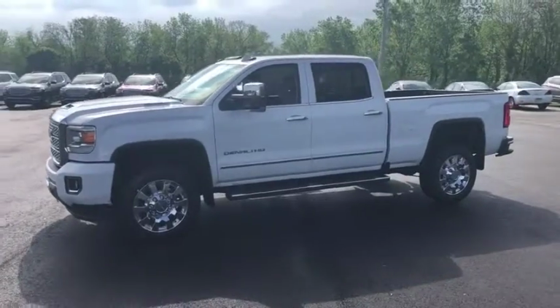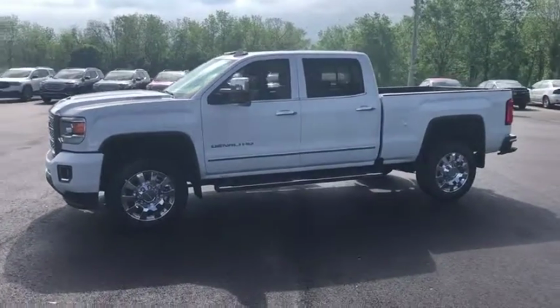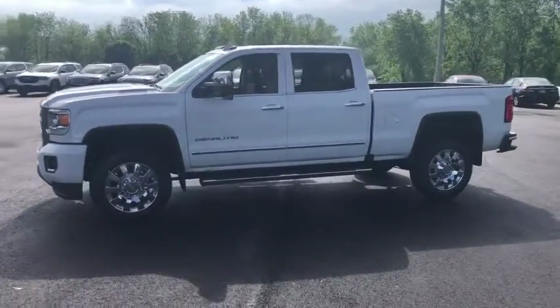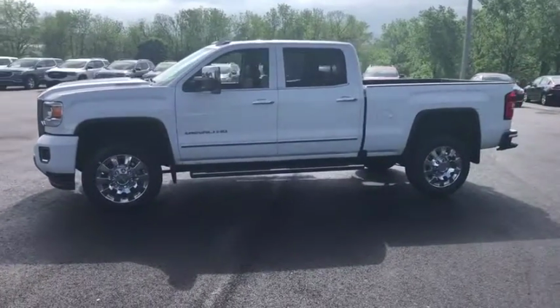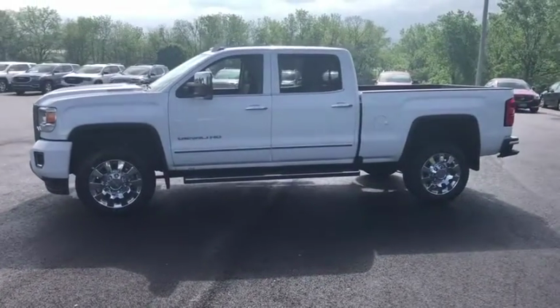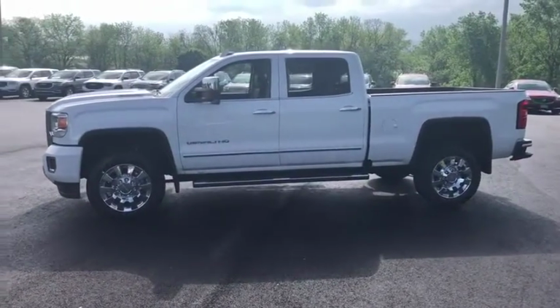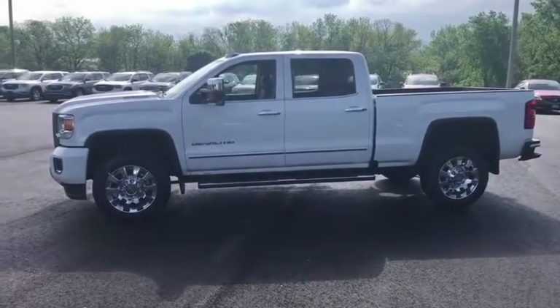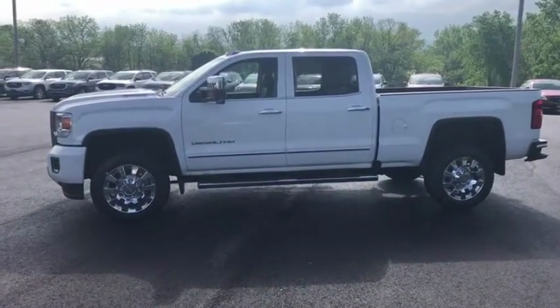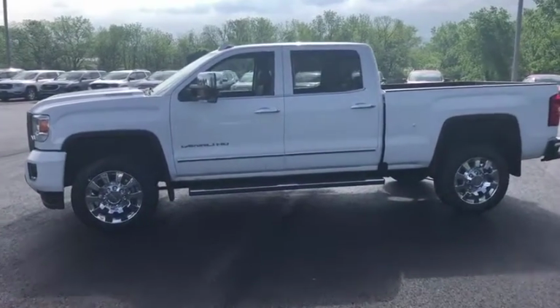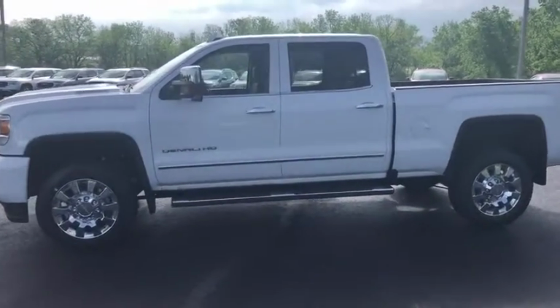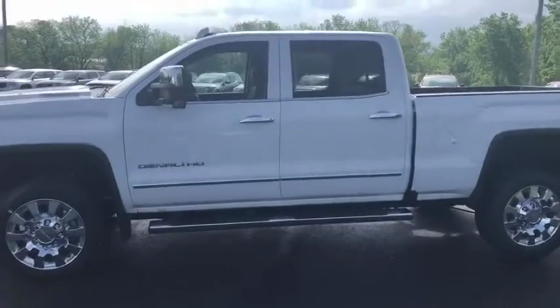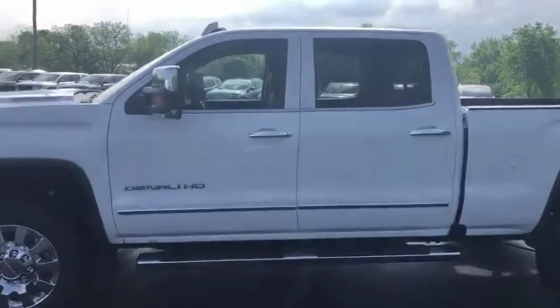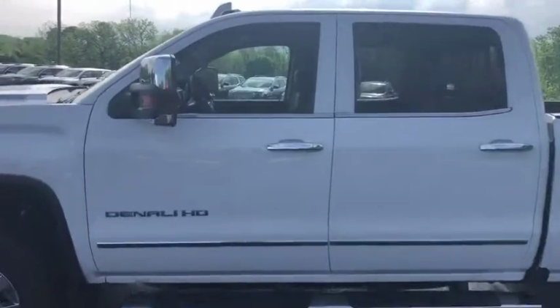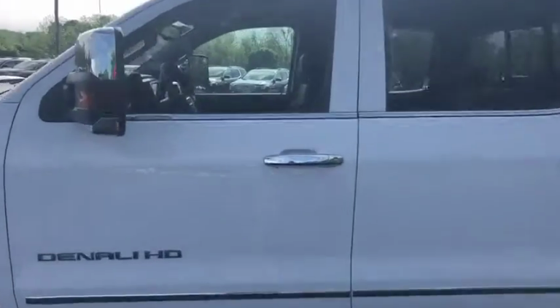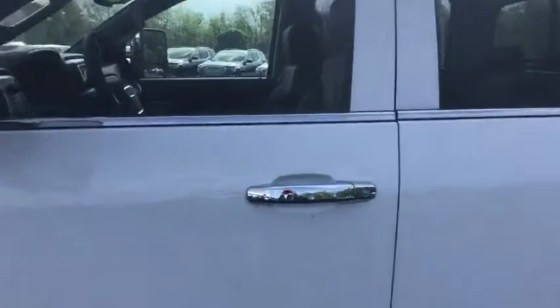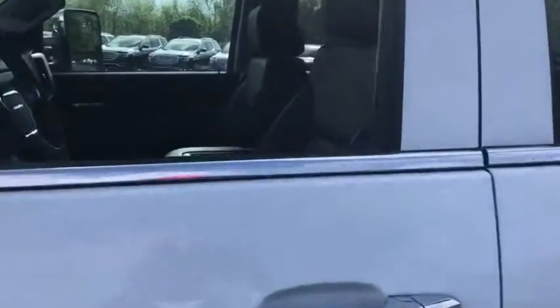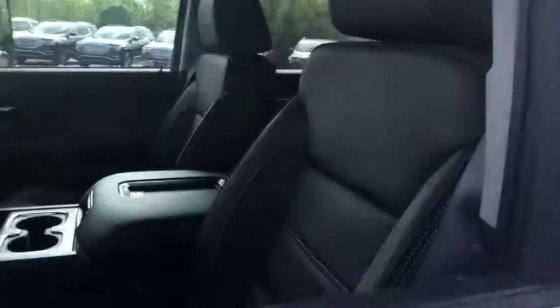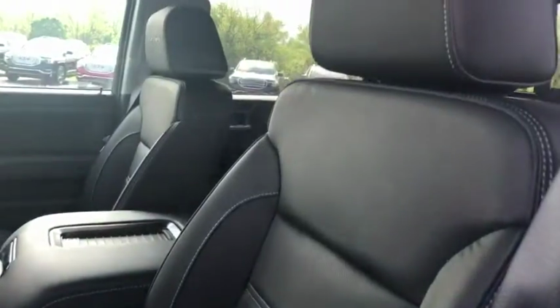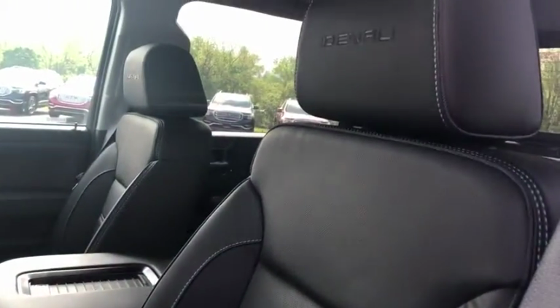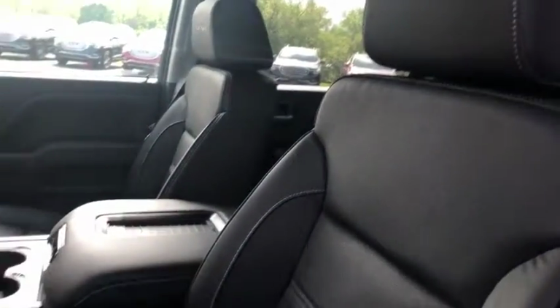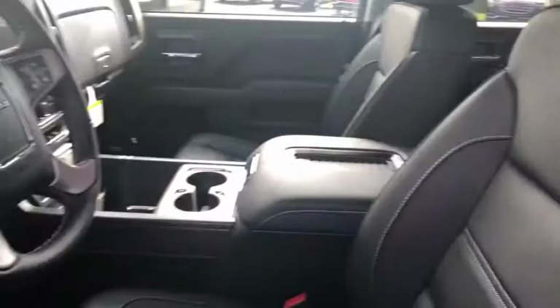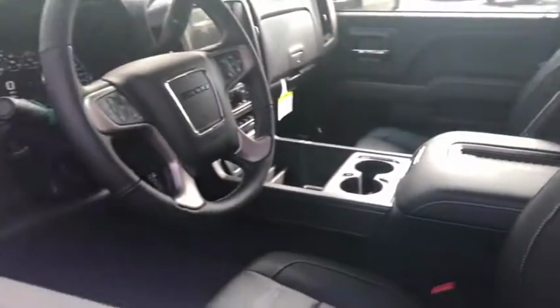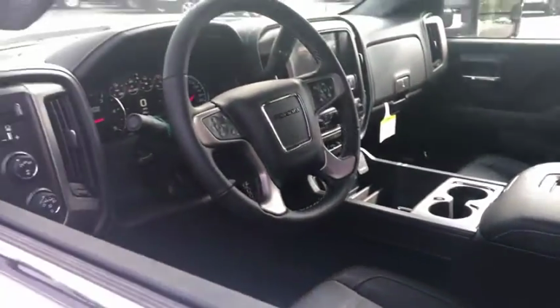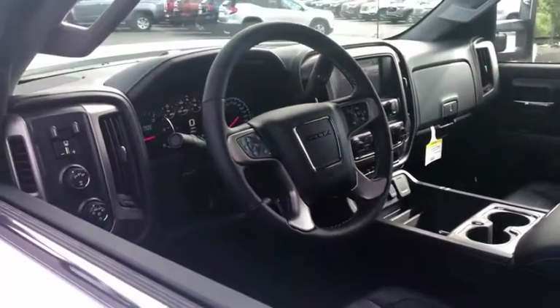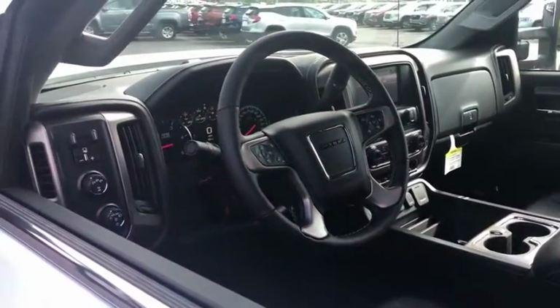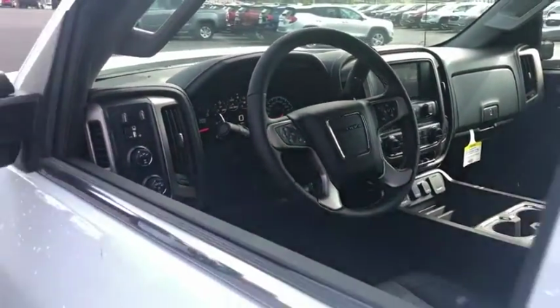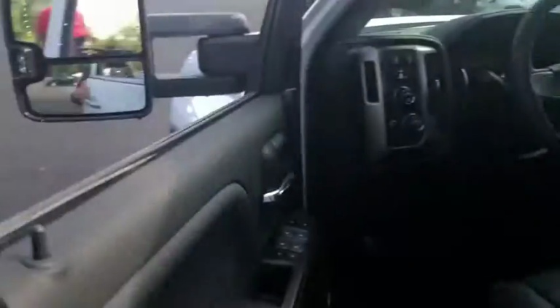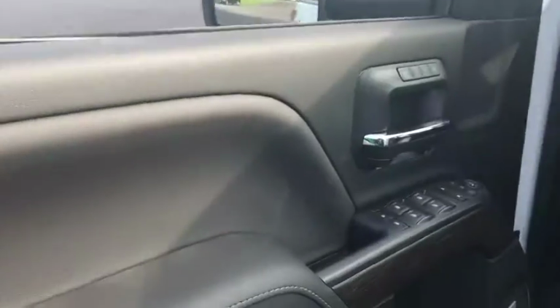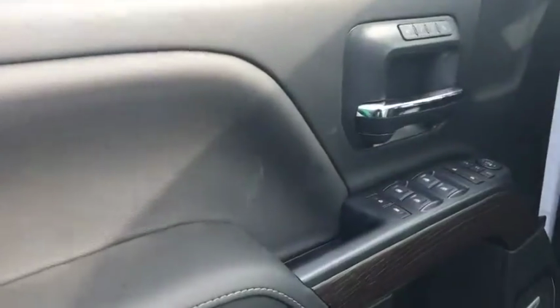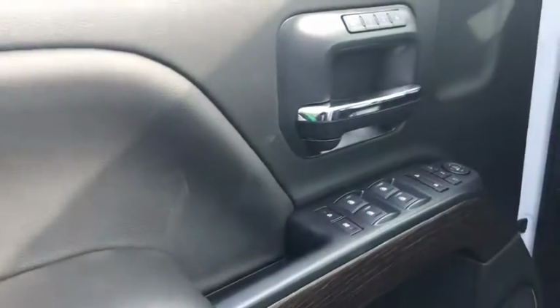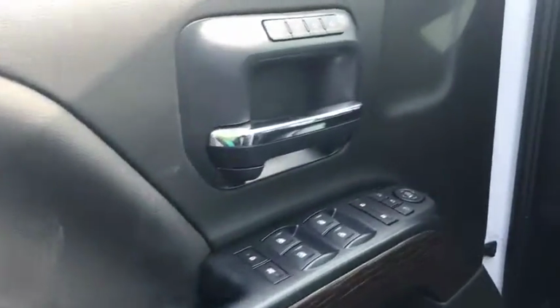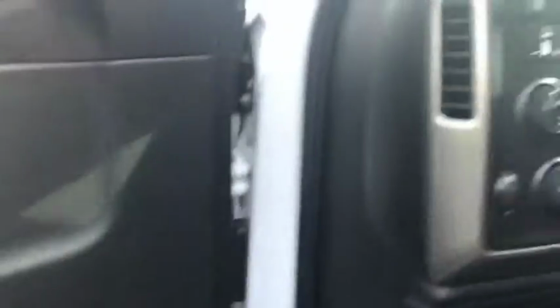Here are some of this vehicle's great options: traction control, steering wheel audio controls, lane departure warning, tow hitch, power passenger seat, keyless entry, stability control, remote engine start, navigation system, anti-lock braking system.